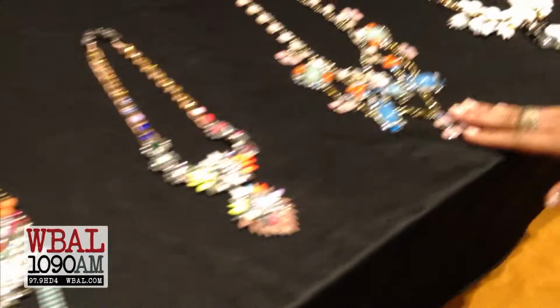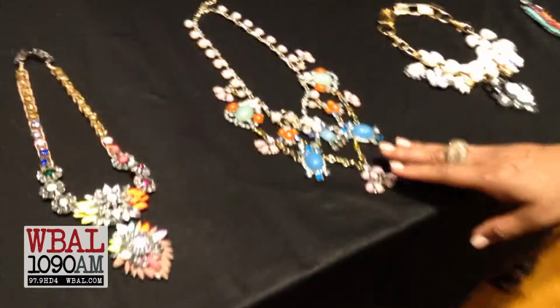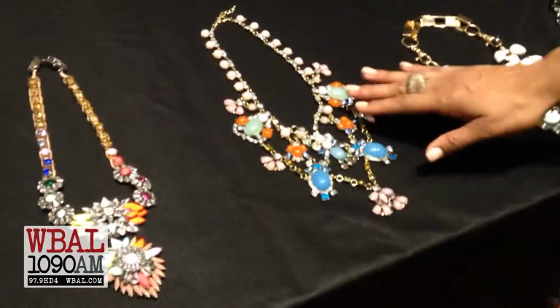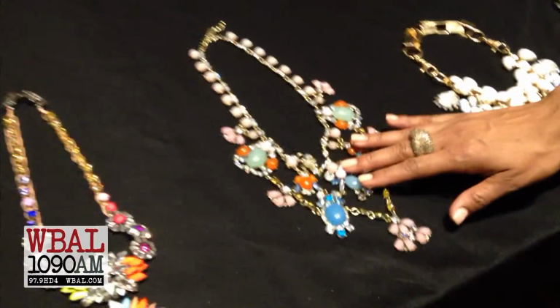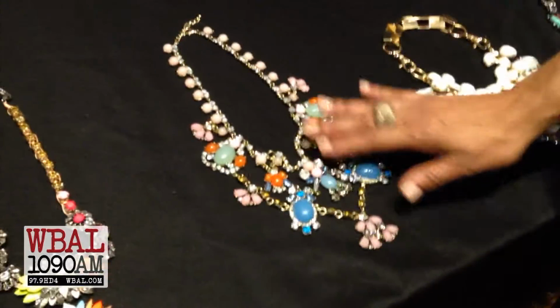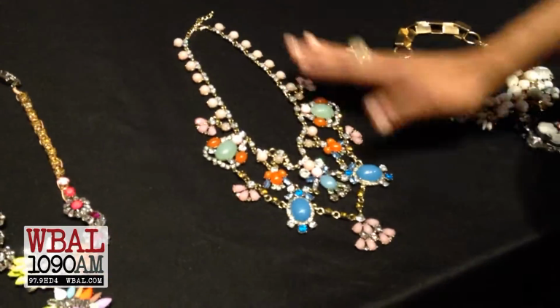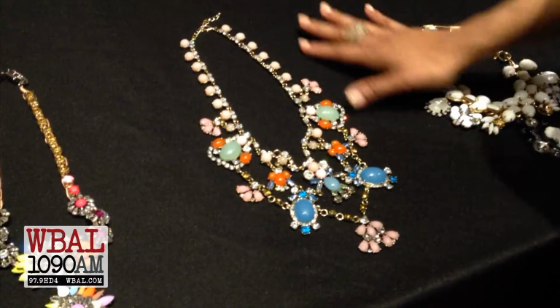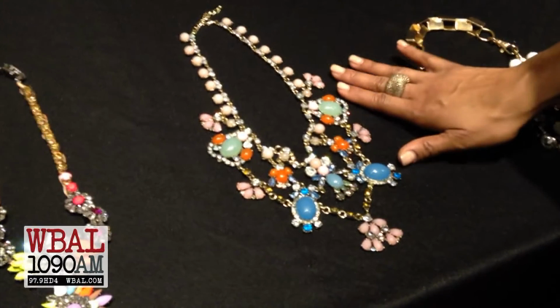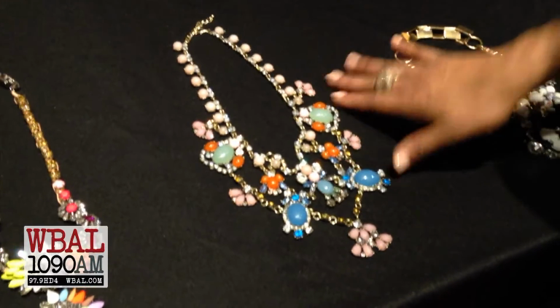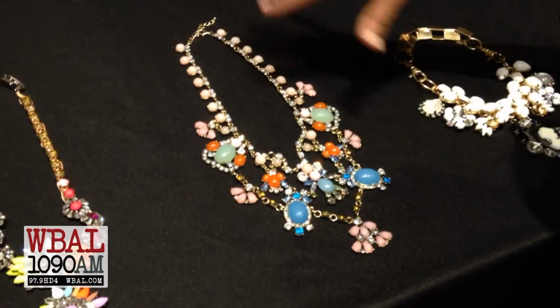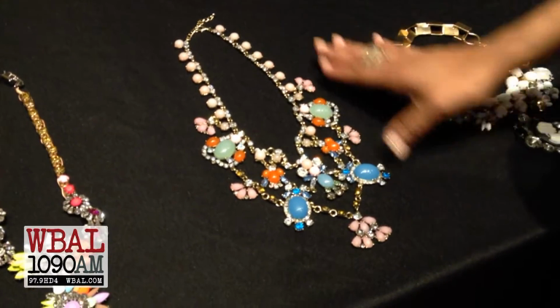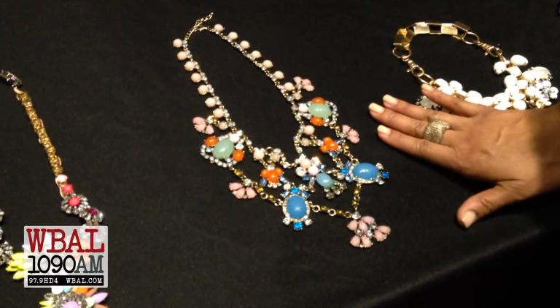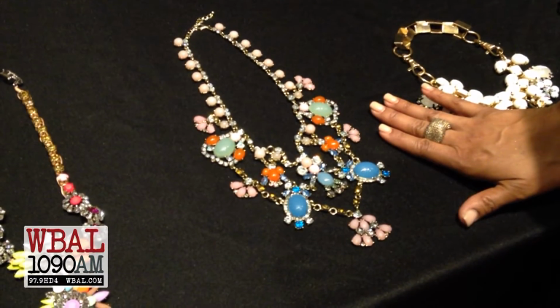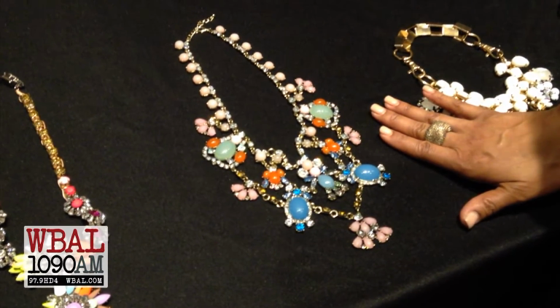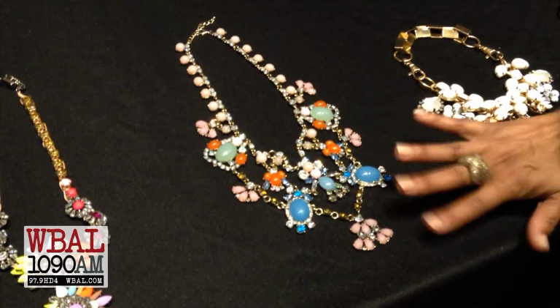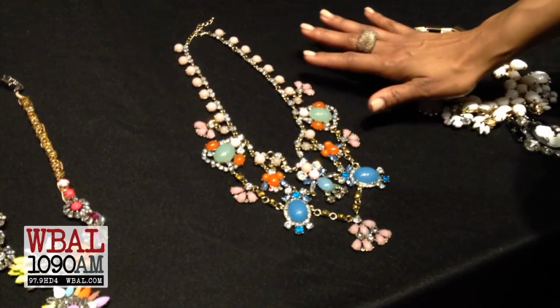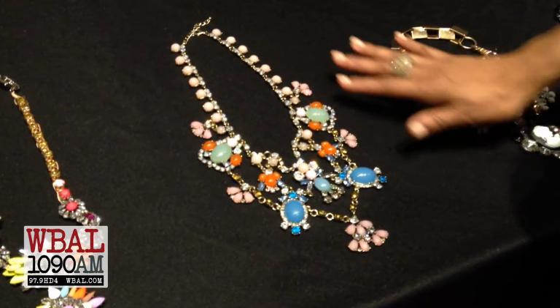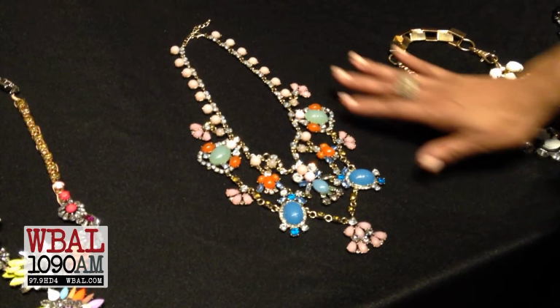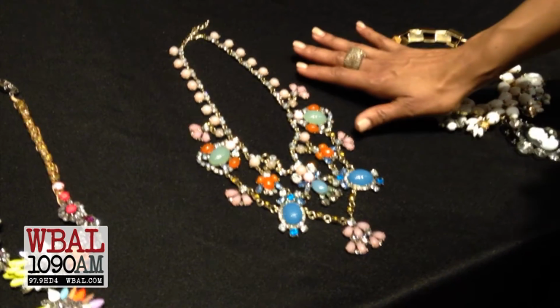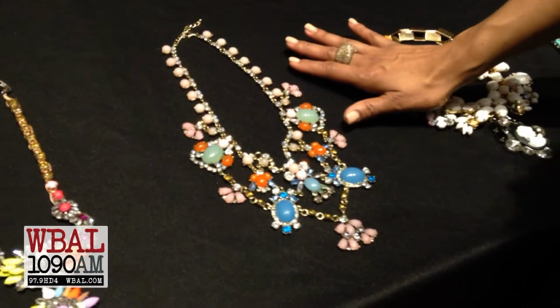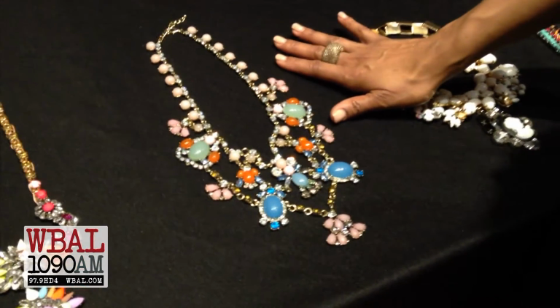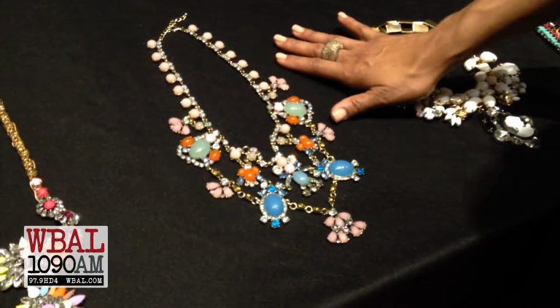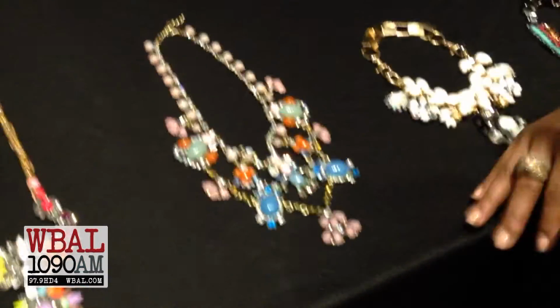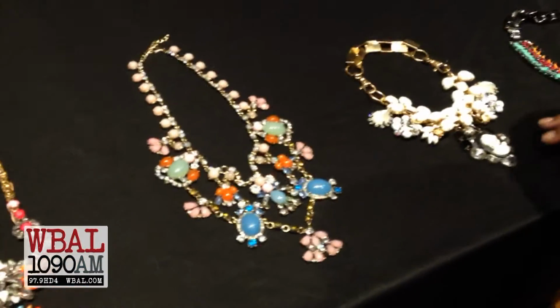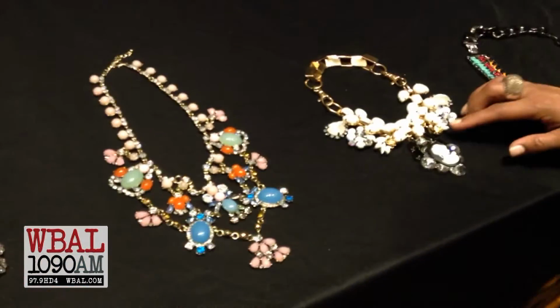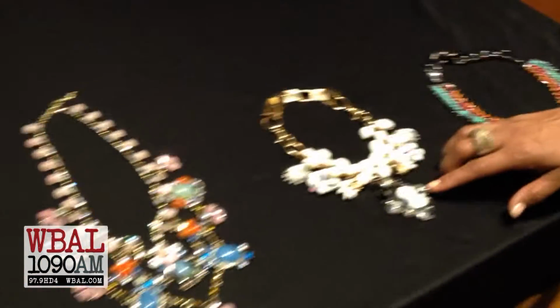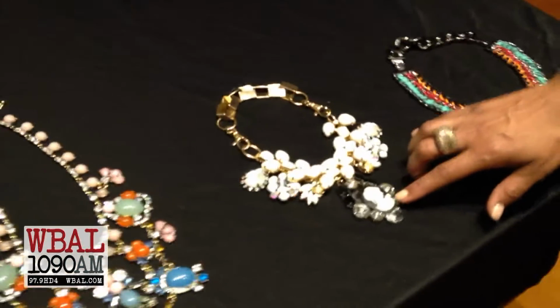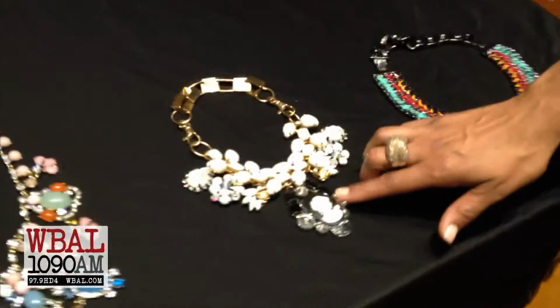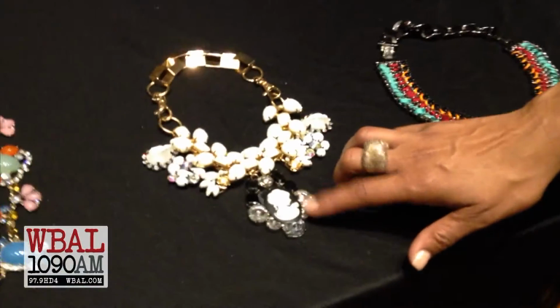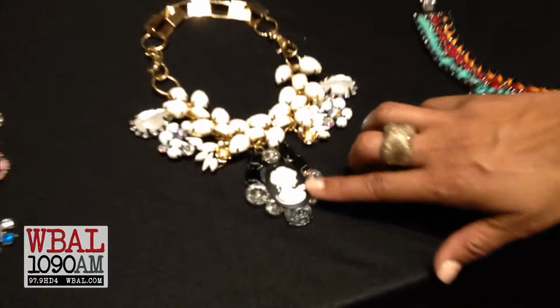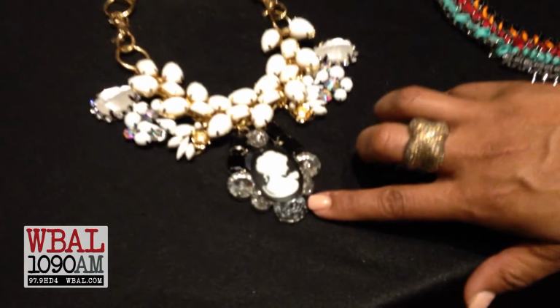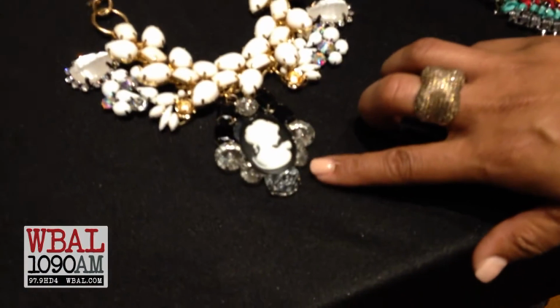This one is beautiful because it's softer. It's a lot of bling but it has softer colors, and you can really dress it up. In Baltimore you can wear this with a t-shirt.